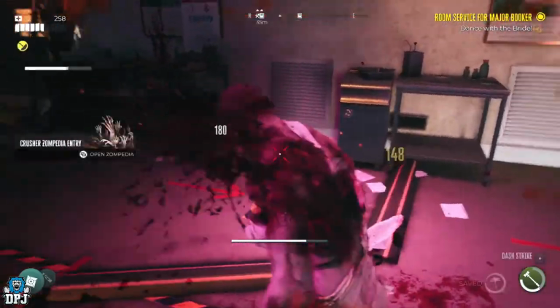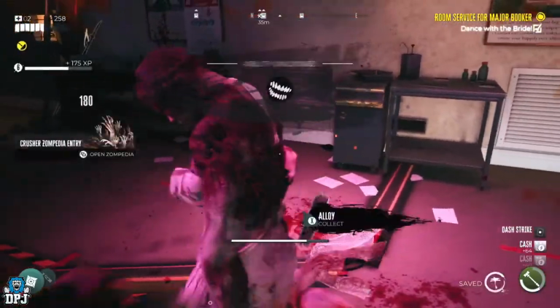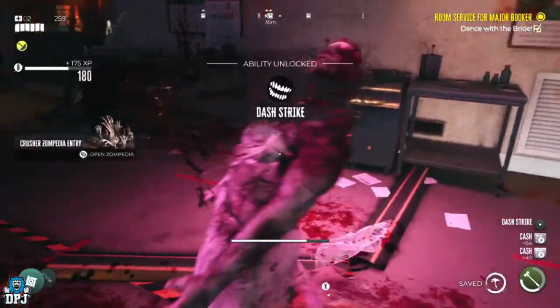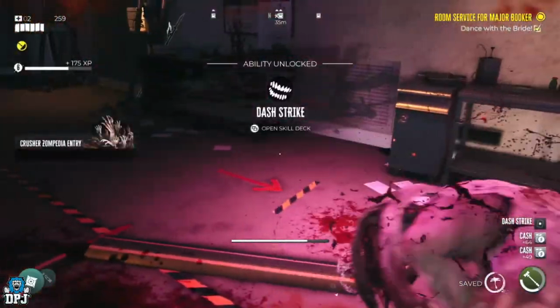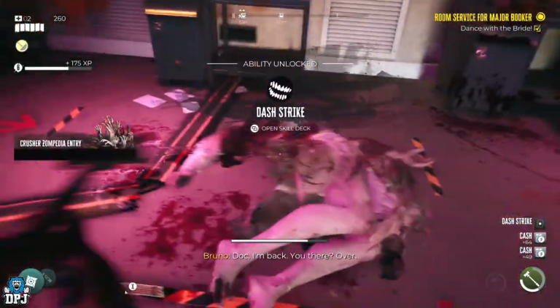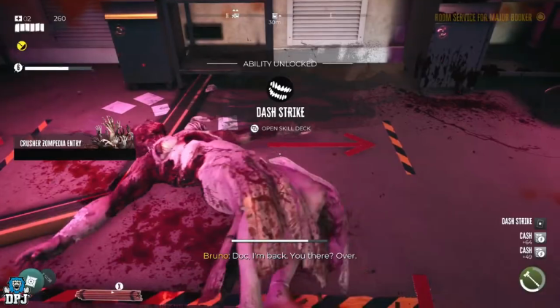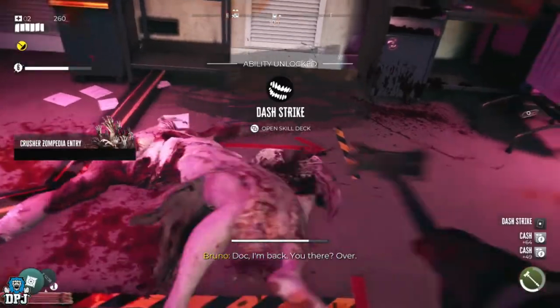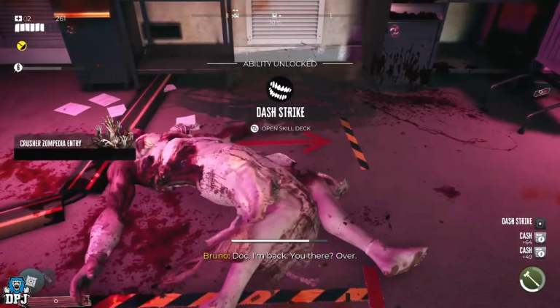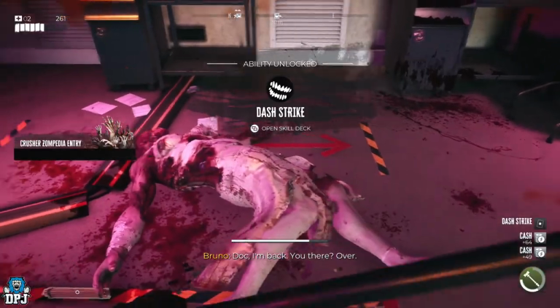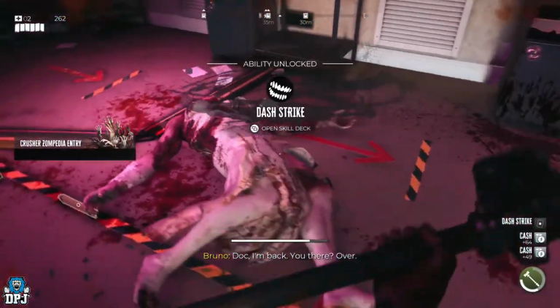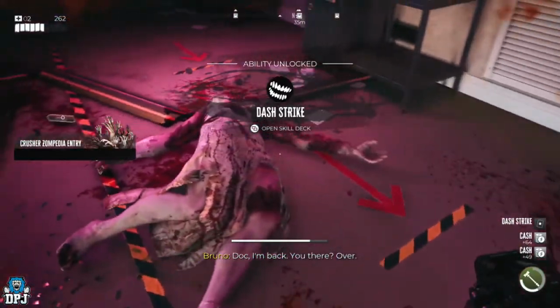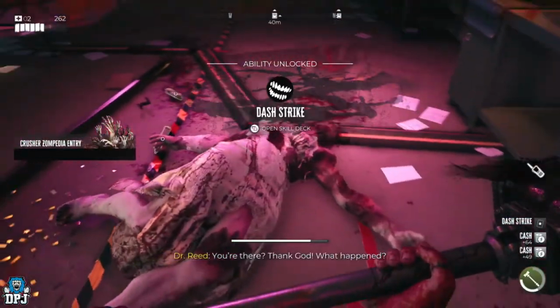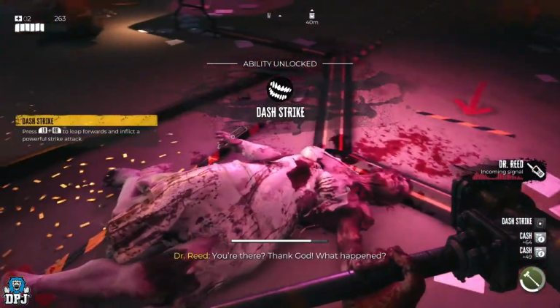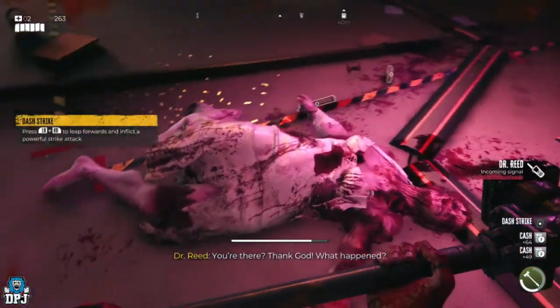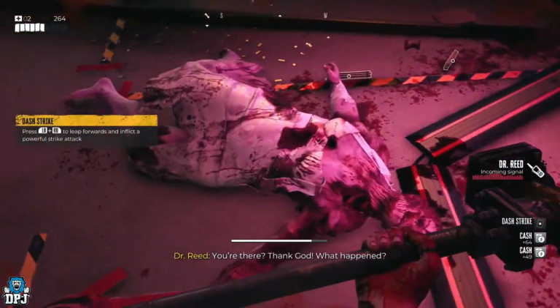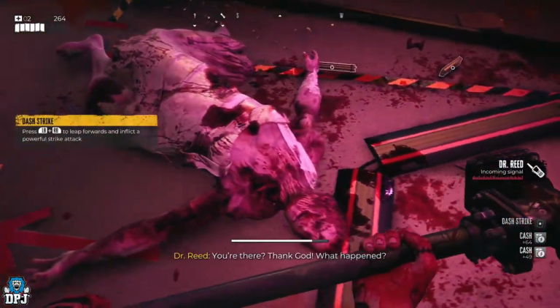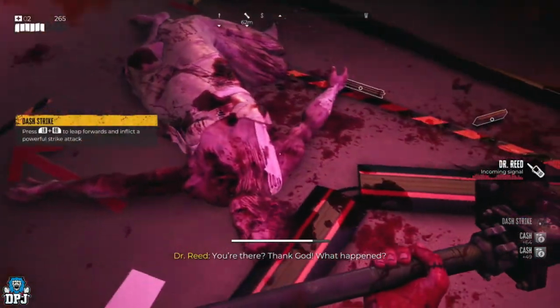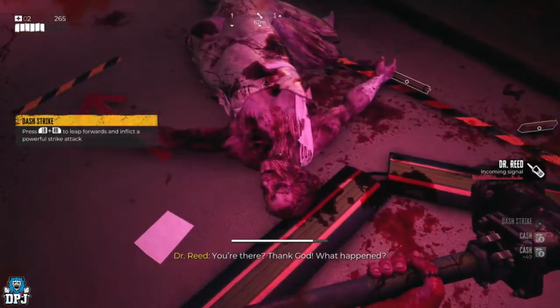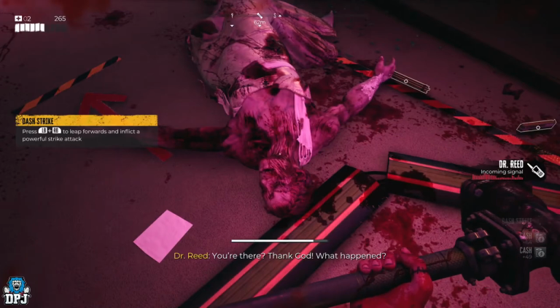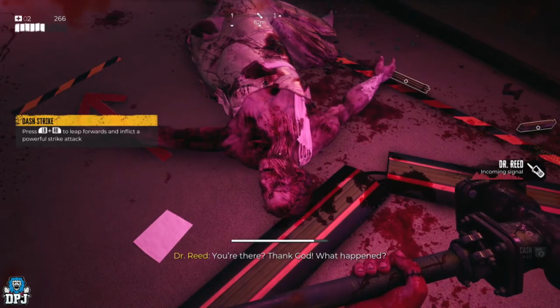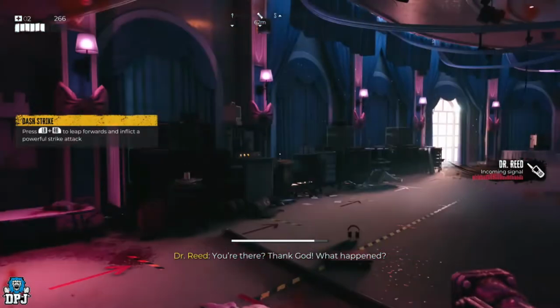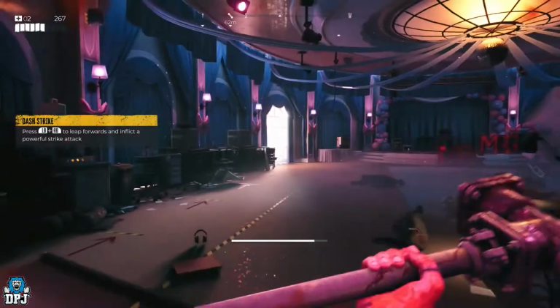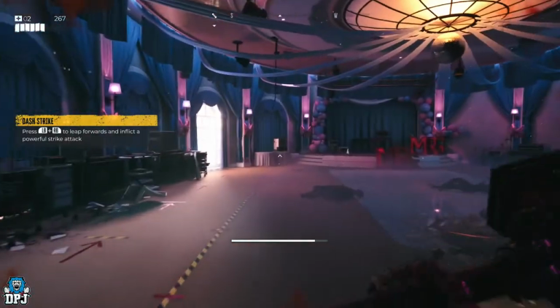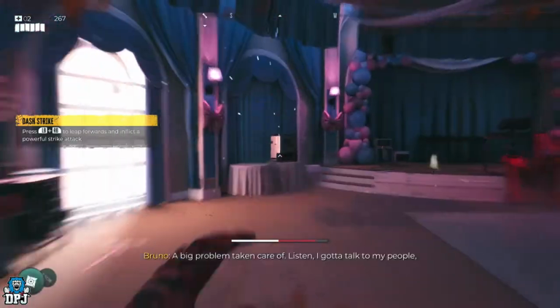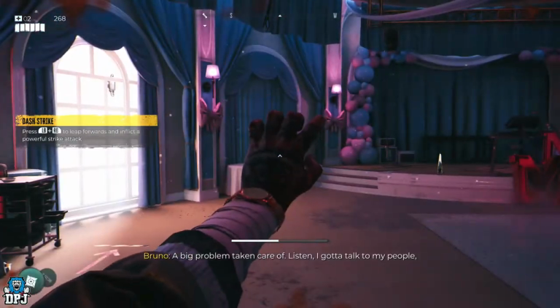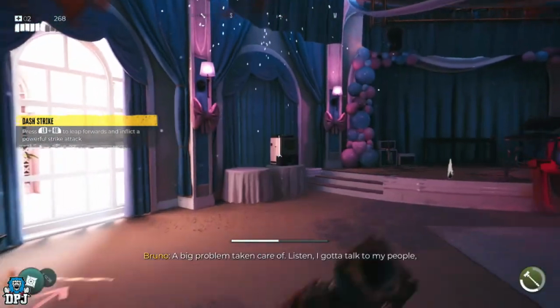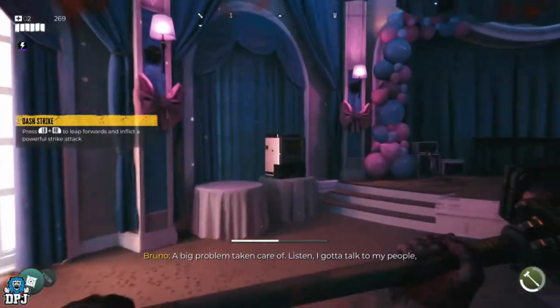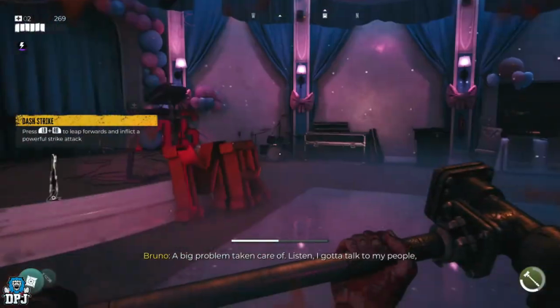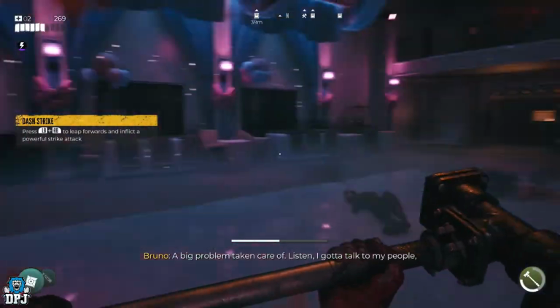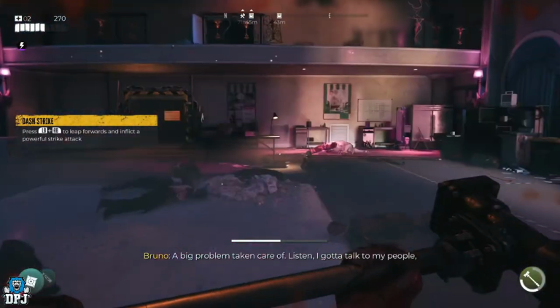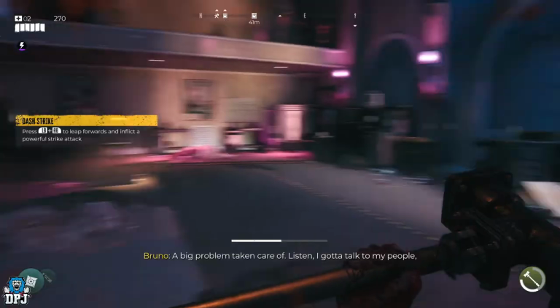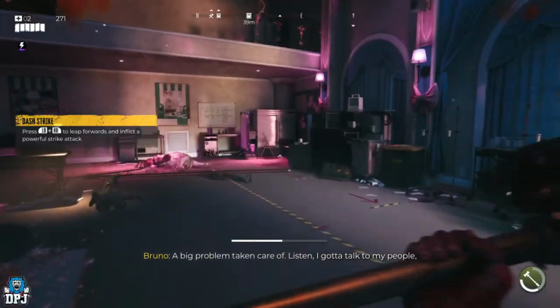When you get this done, you get an amazing ability used for combating zombies. Danny, I believe, gets the actual boss slam, while Bruno — which is me — gets a dash strike. Let me know who you're using and what you got.